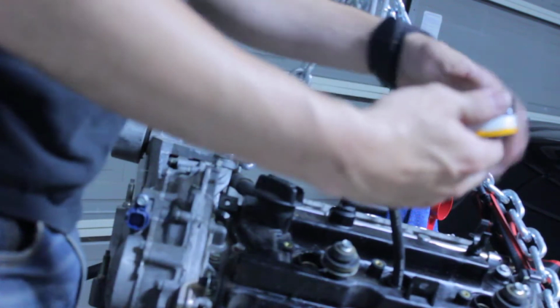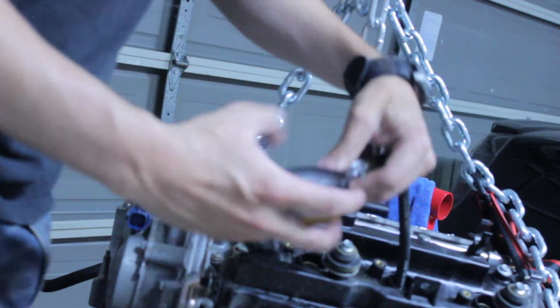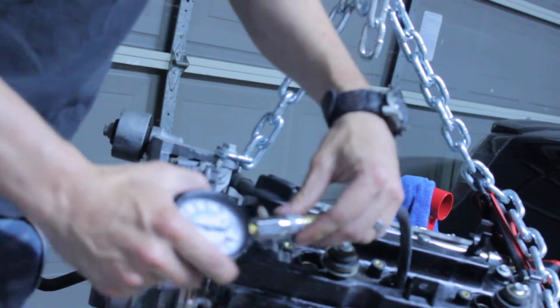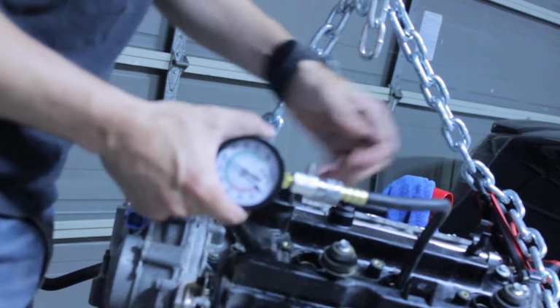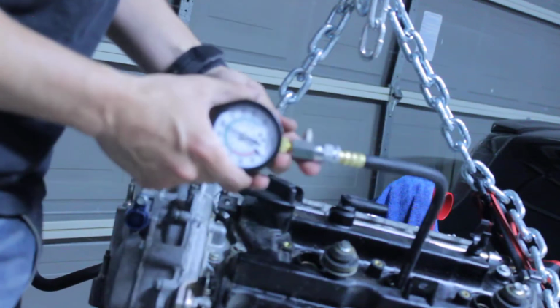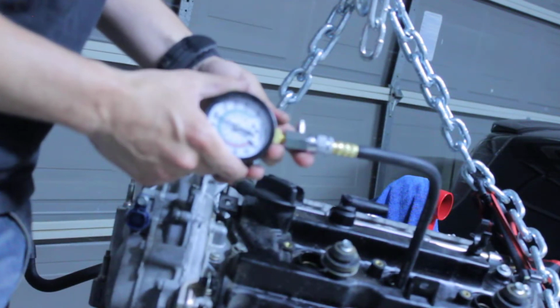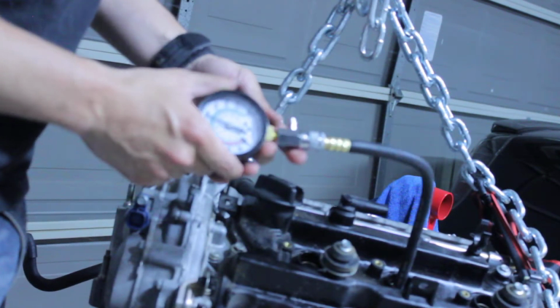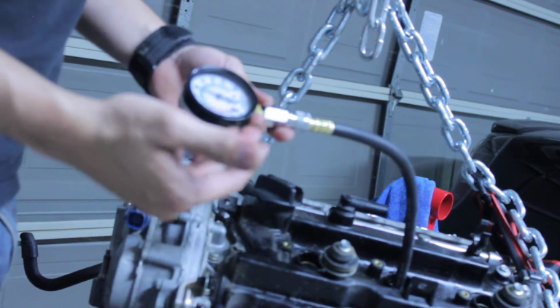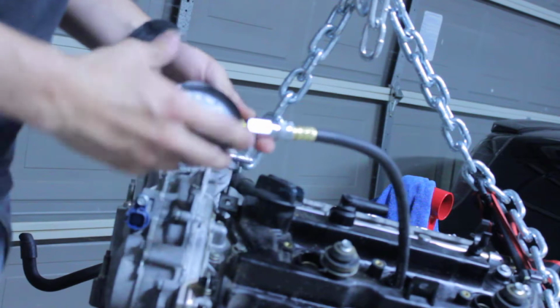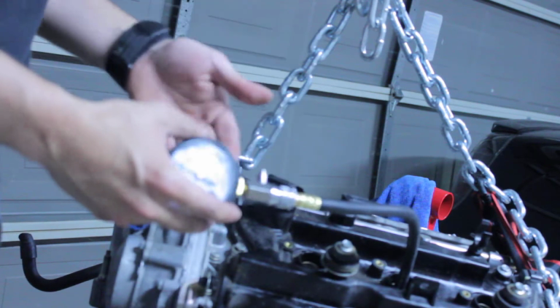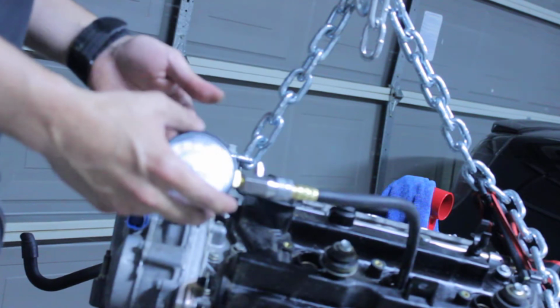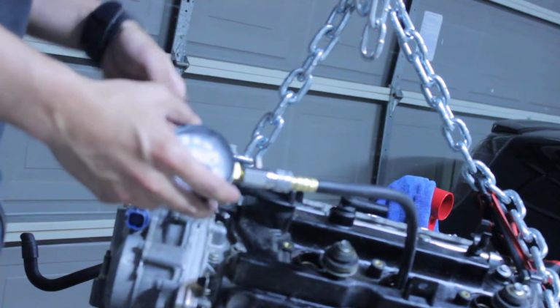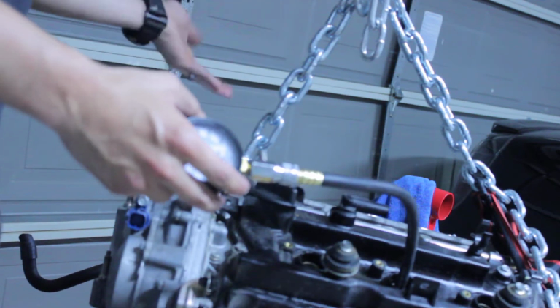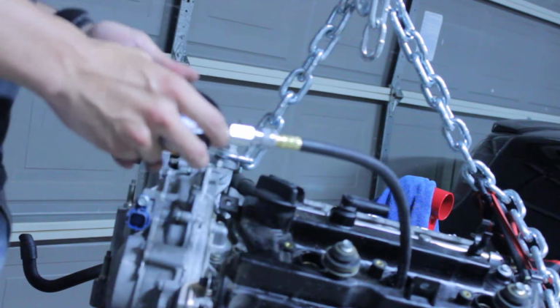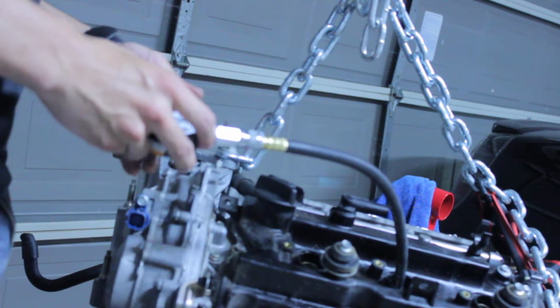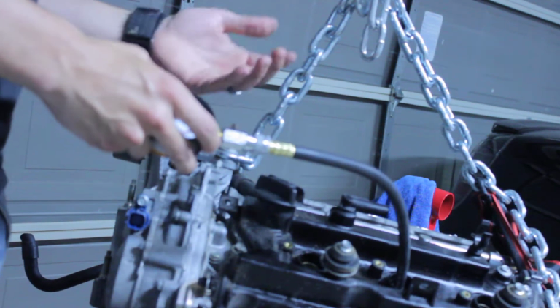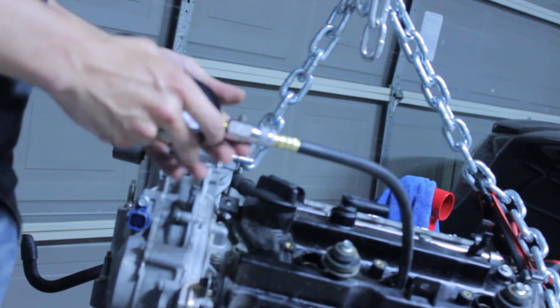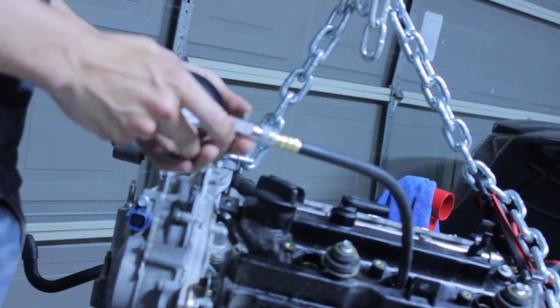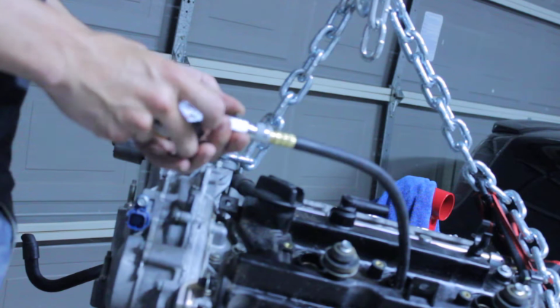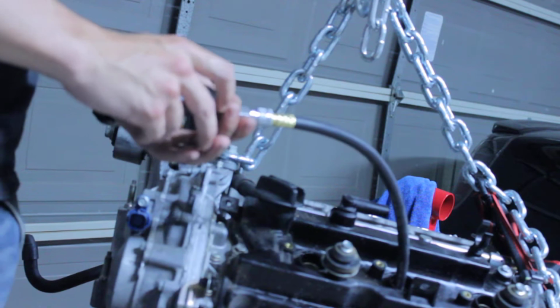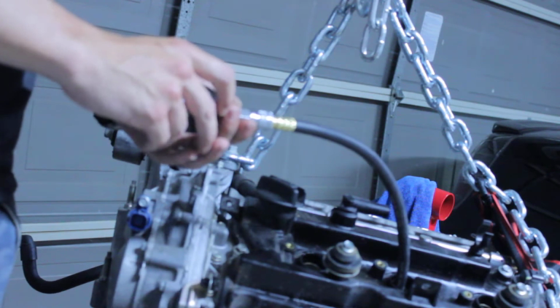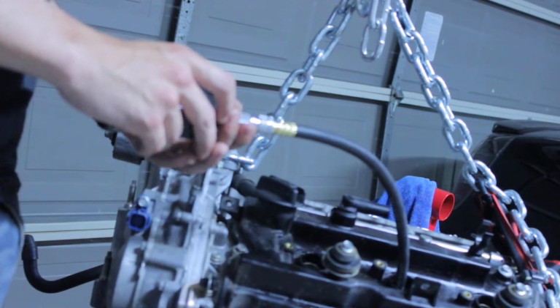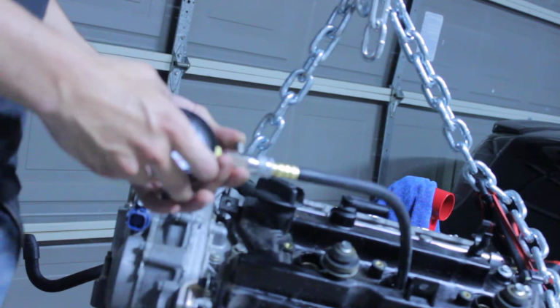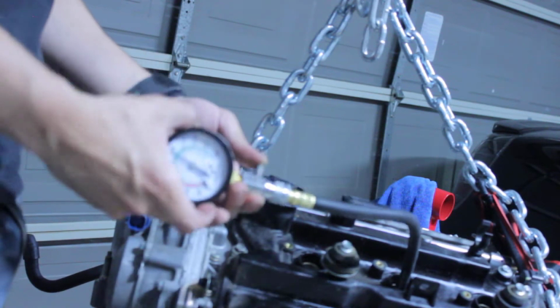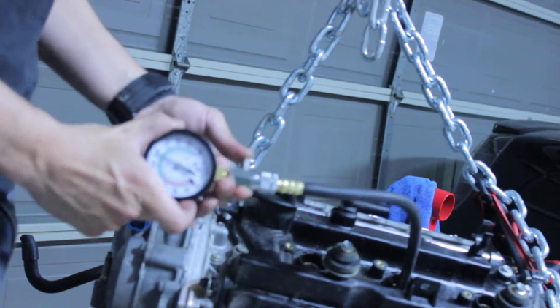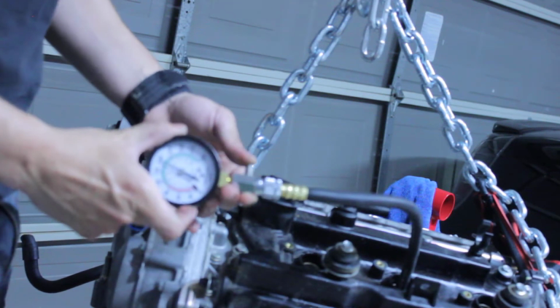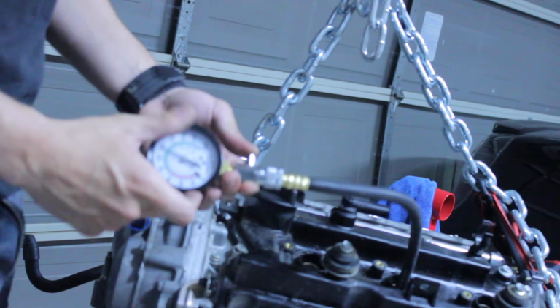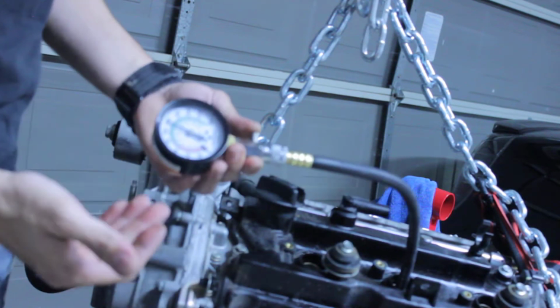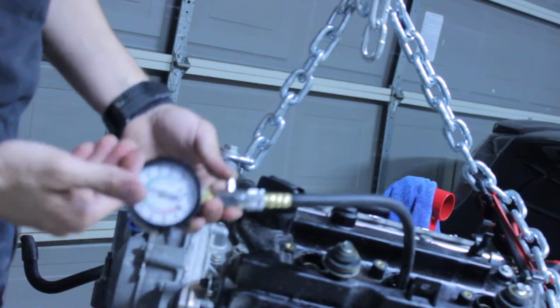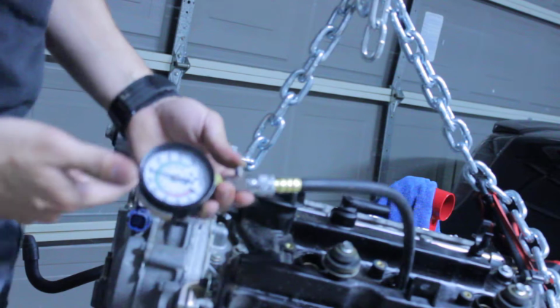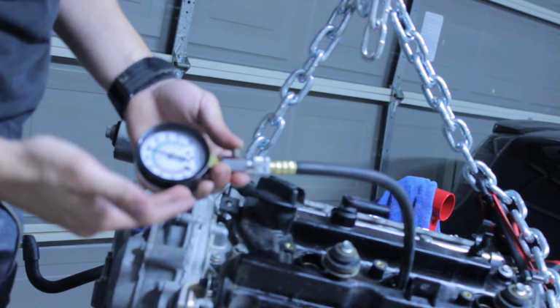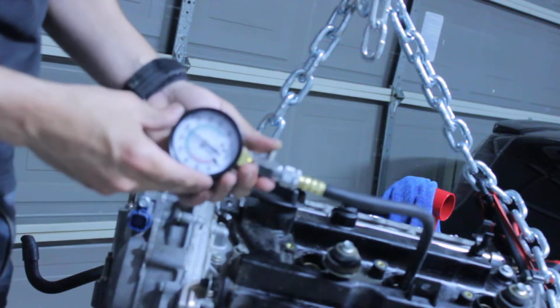We got above 180 PSI on this one. If I got 180 here but got about 150-something there, that's already a 20-plus PSI difference. Numbers don't lie — I'm showing it to you right now.